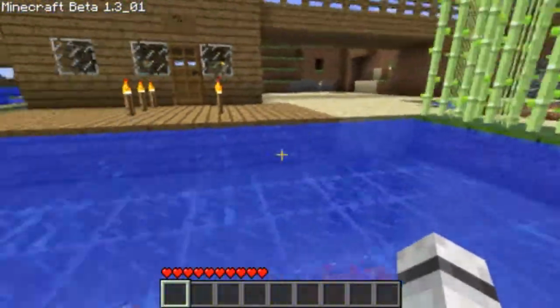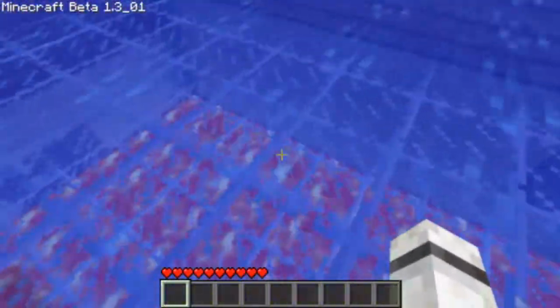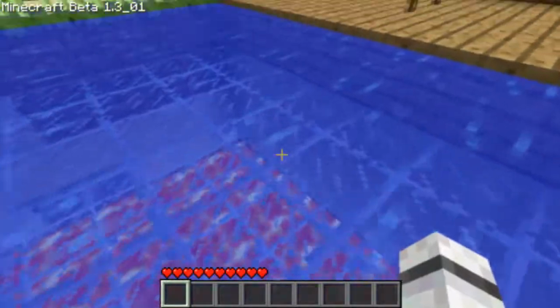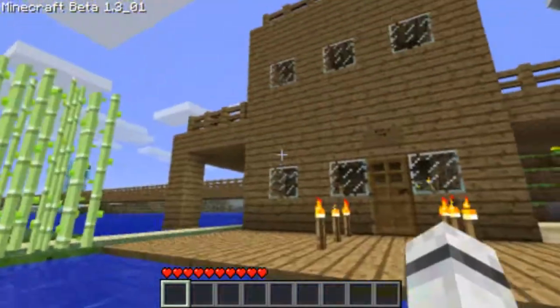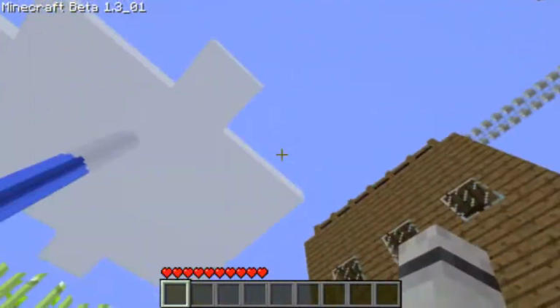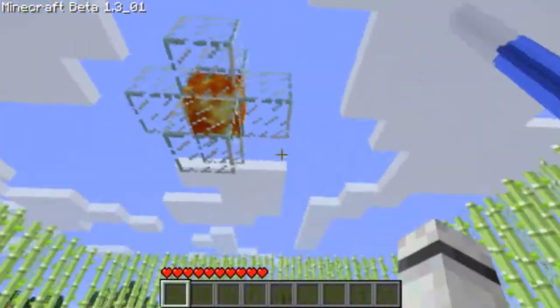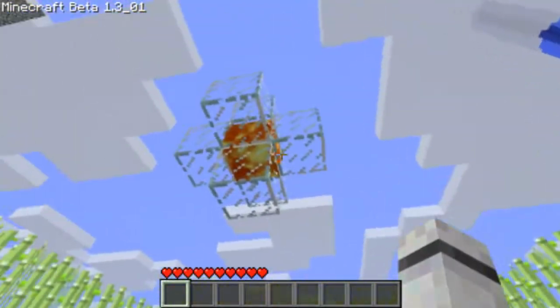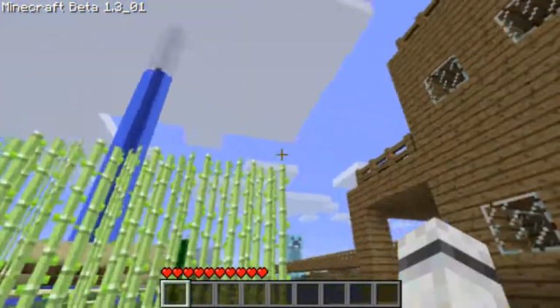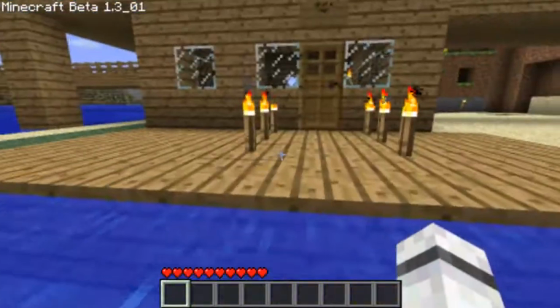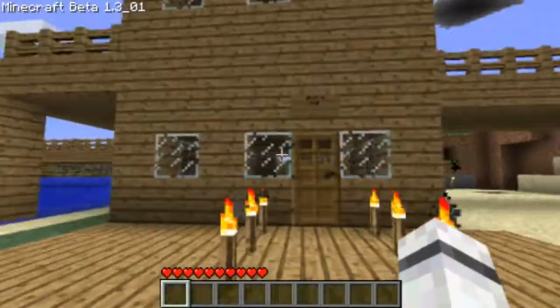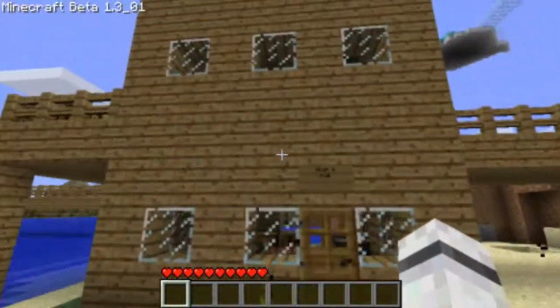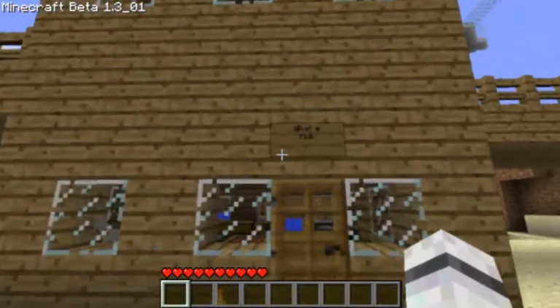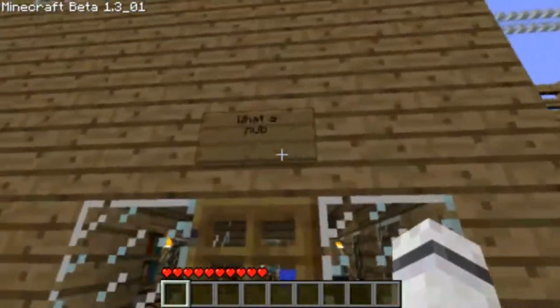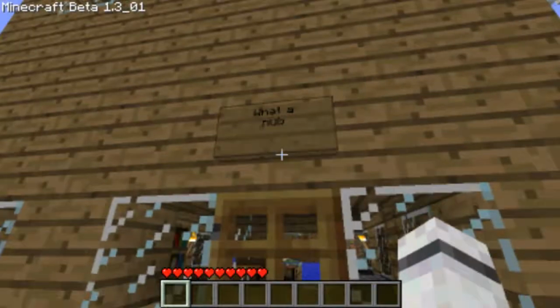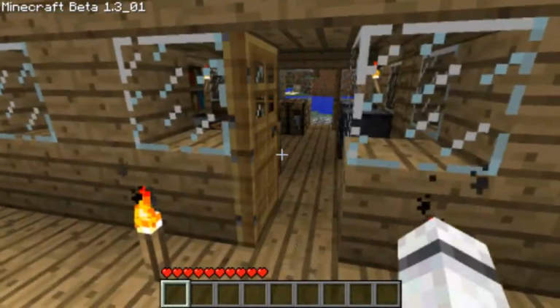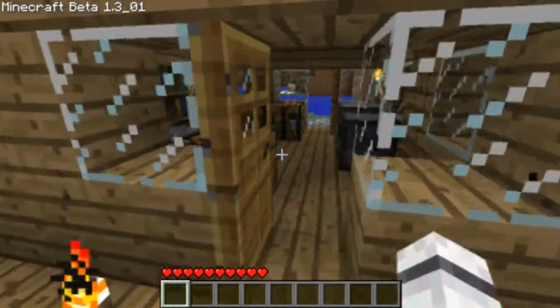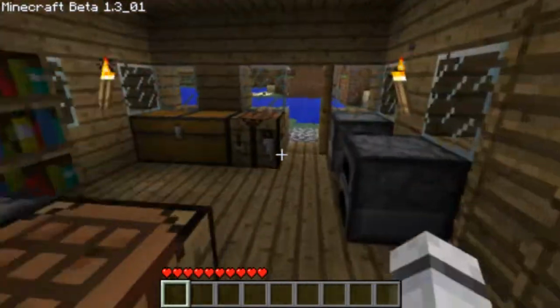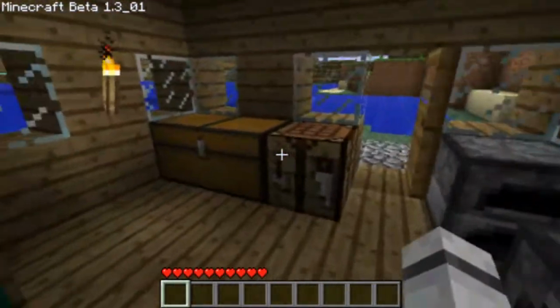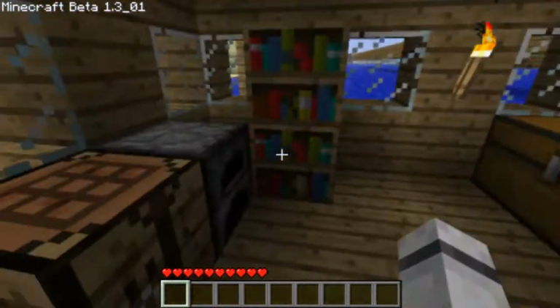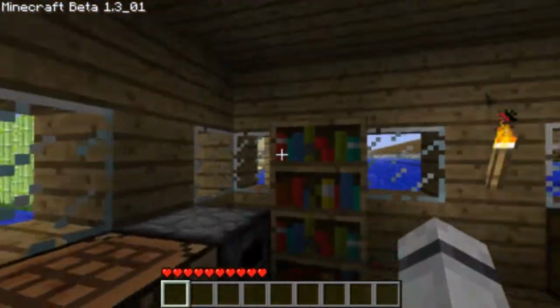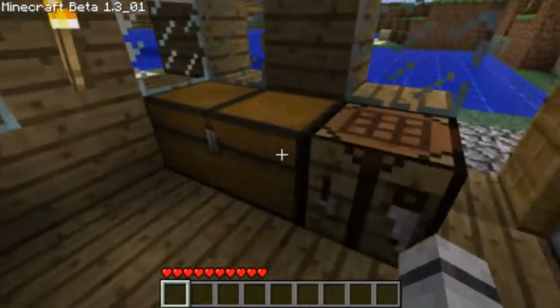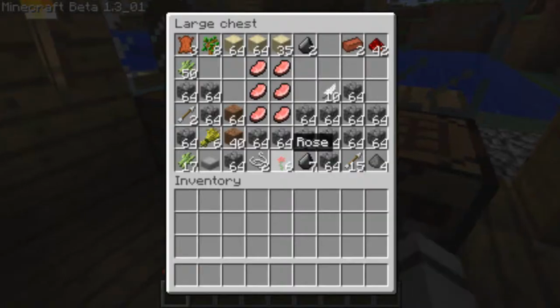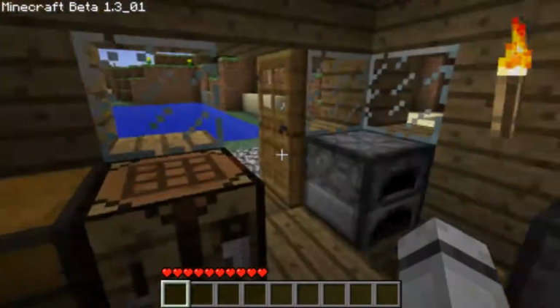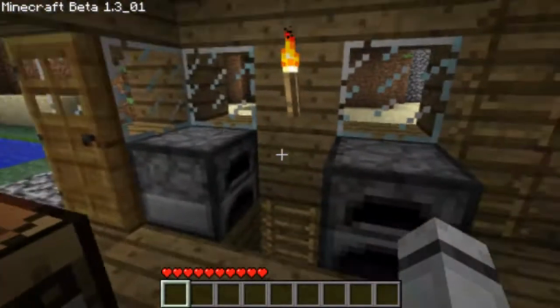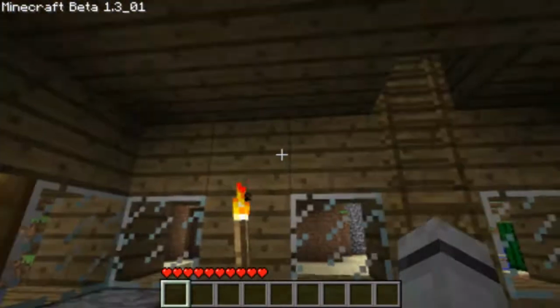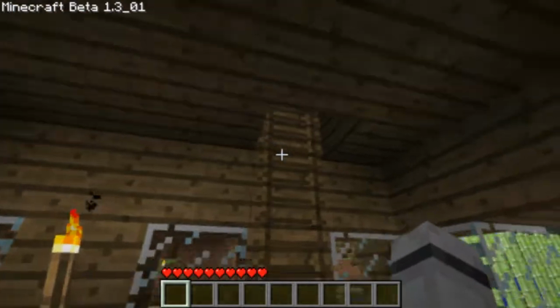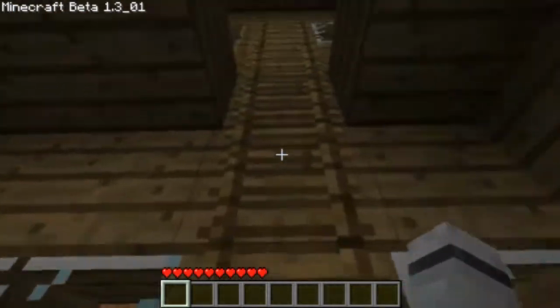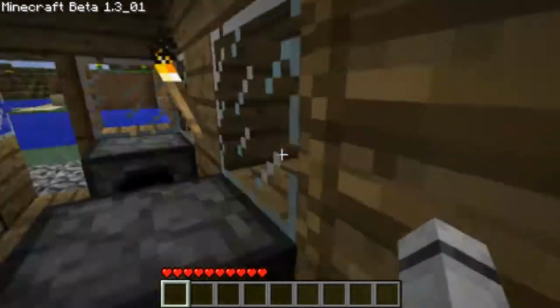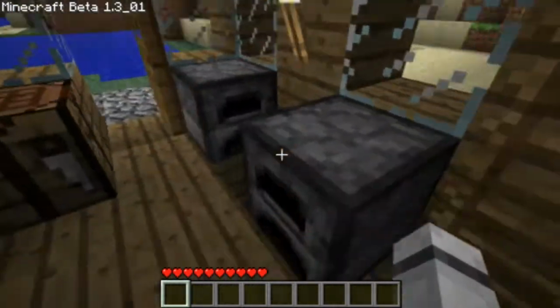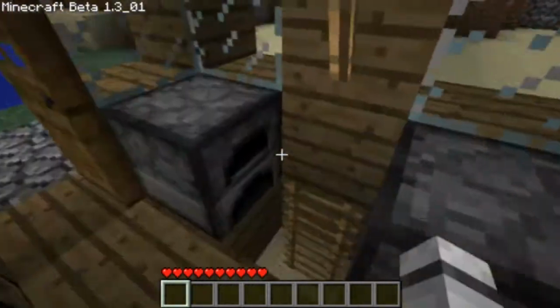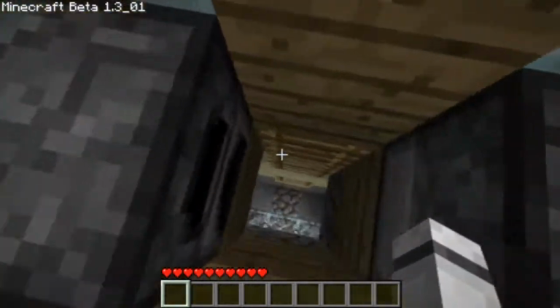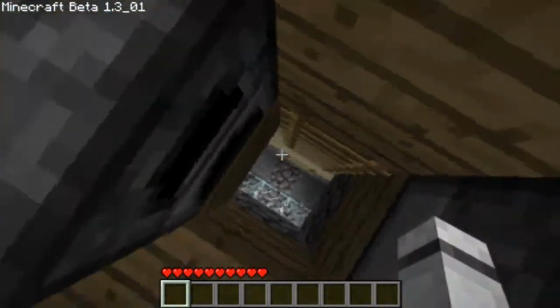And it even has what was supposed to be a sort of a disco ball, but yeah, pretty cool. So this is our first house, pretty standard — chest, couple of furnaces, ladder up, ladder down.